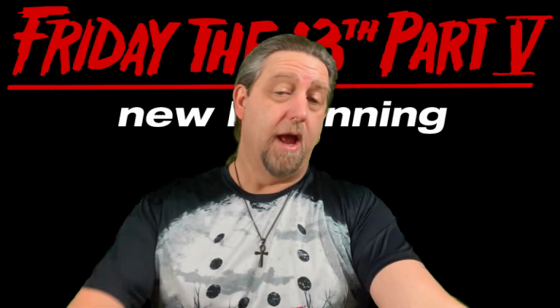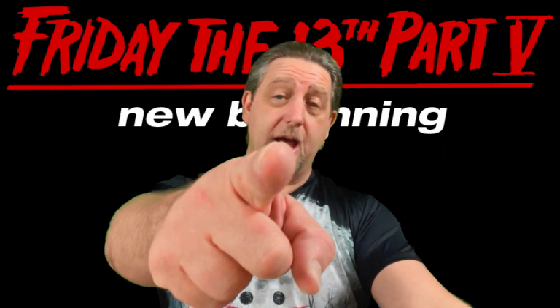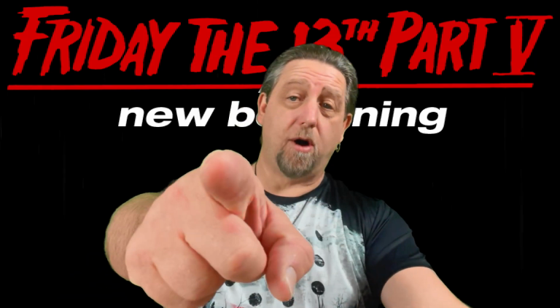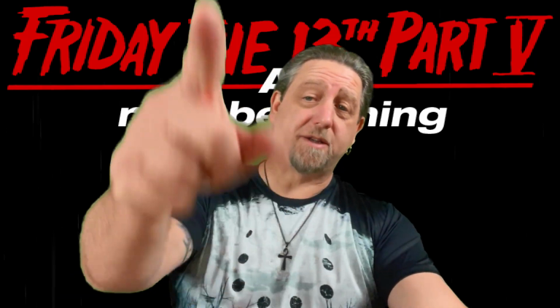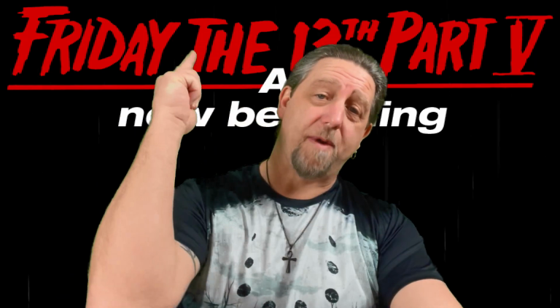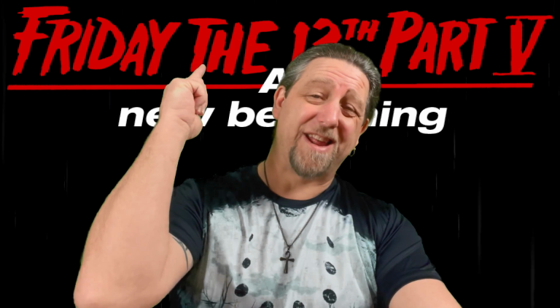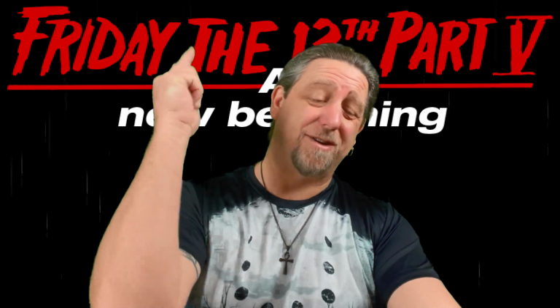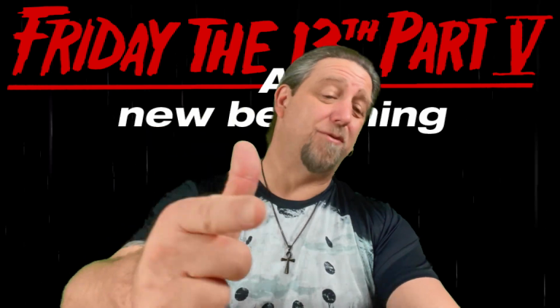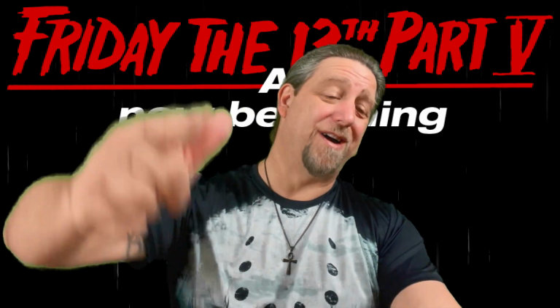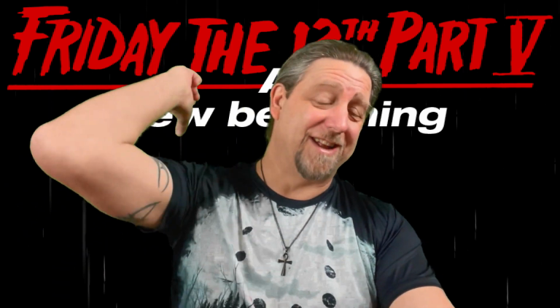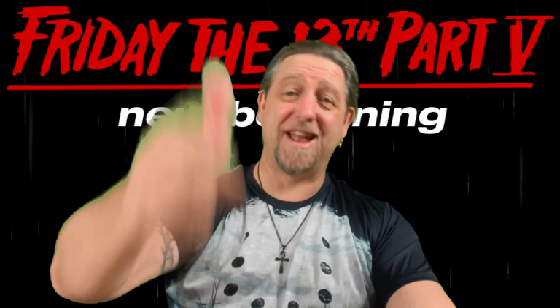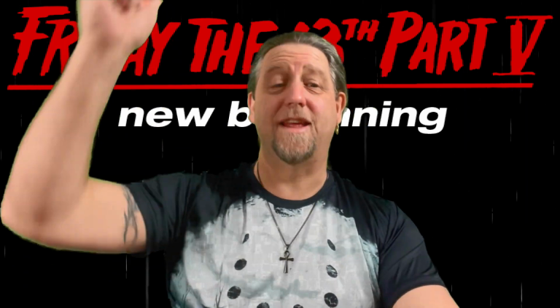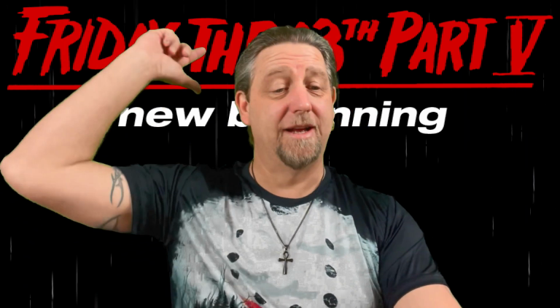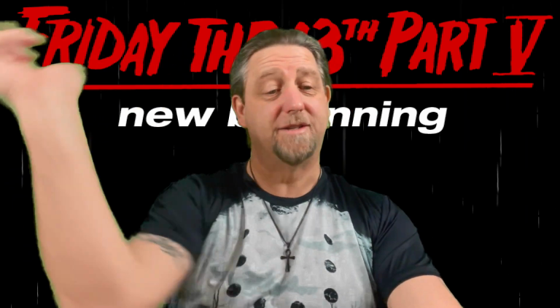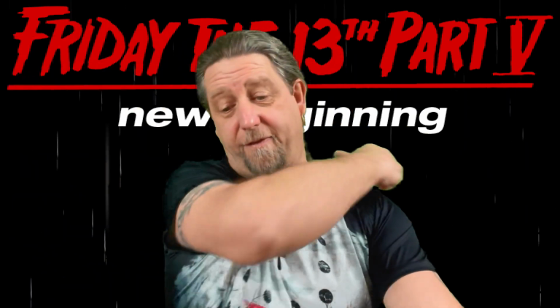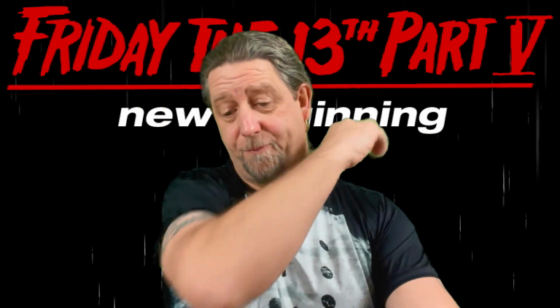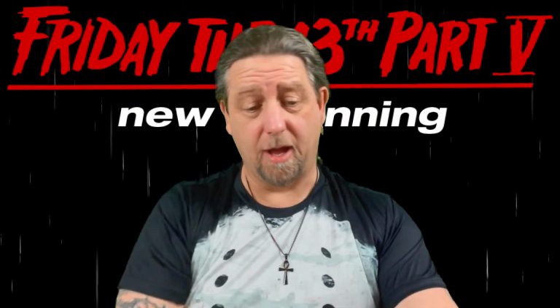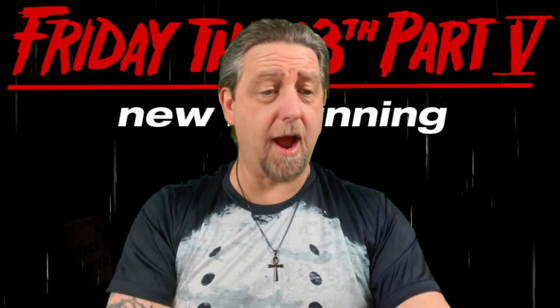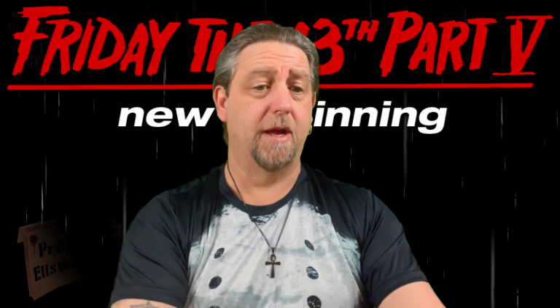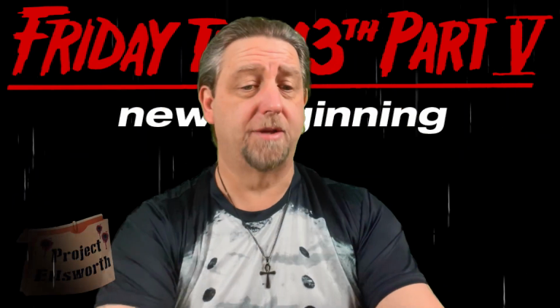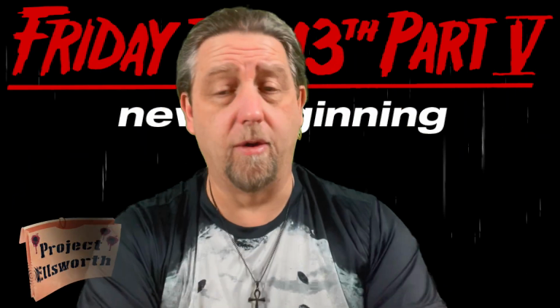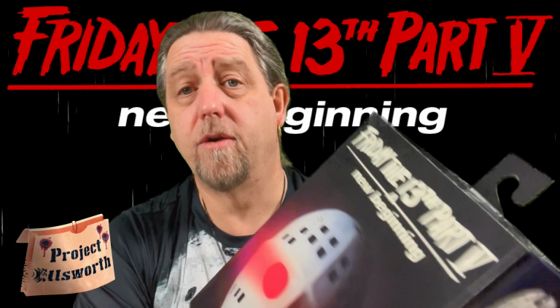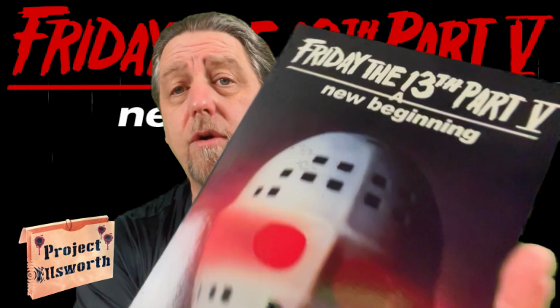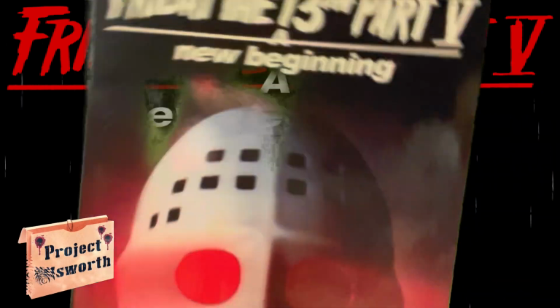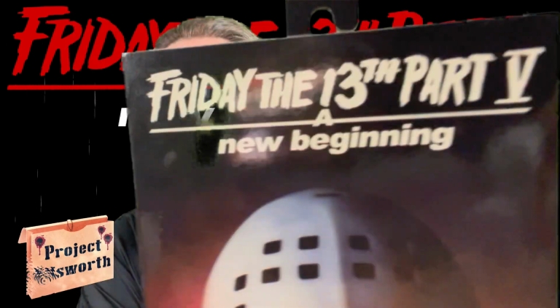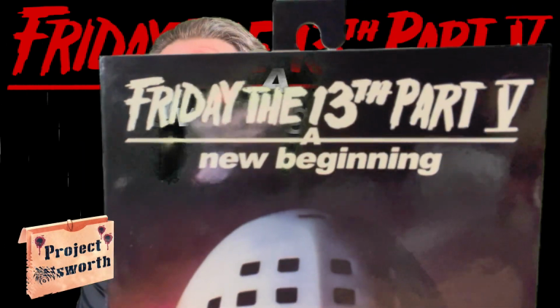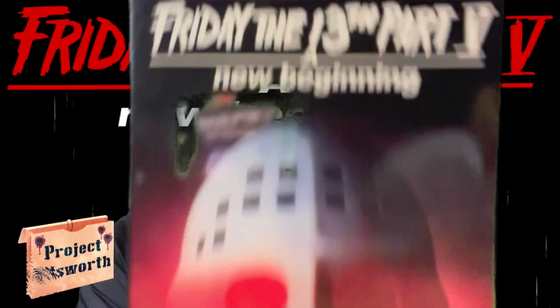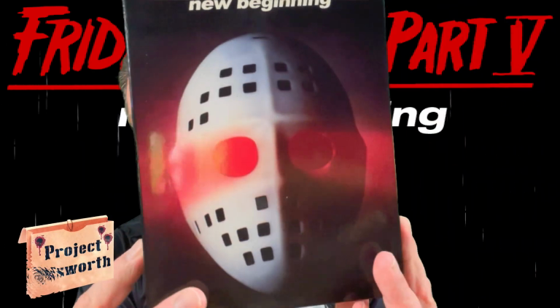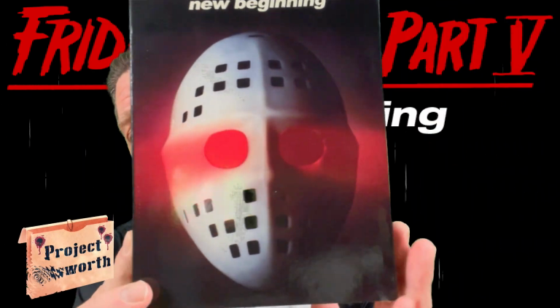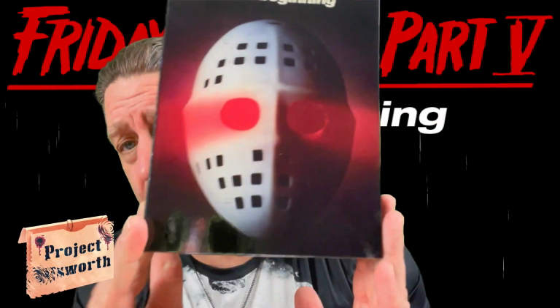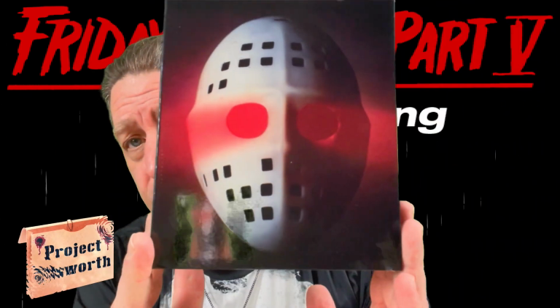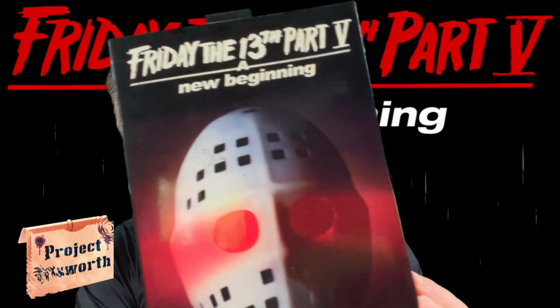As always, I hope everybody out there is doing well and staying safe. So Roy from Friday the 13th: A New Beginning.